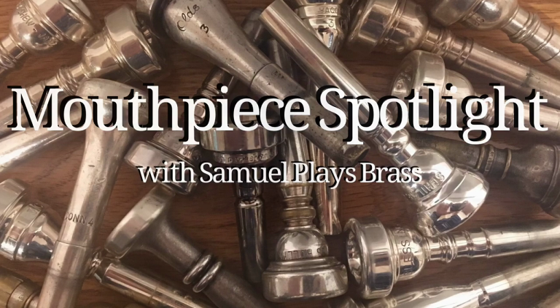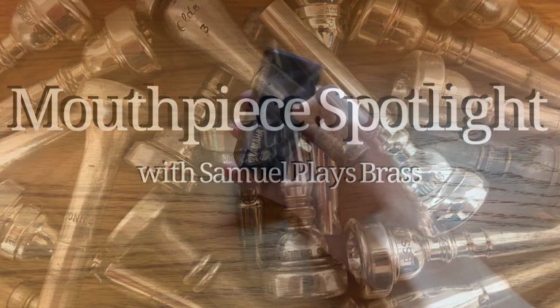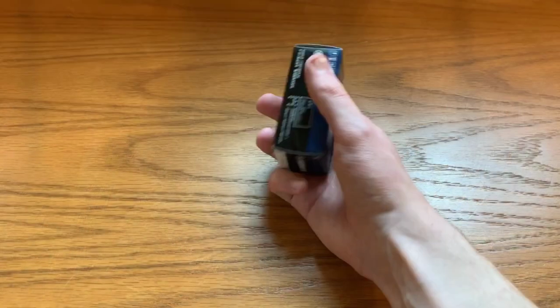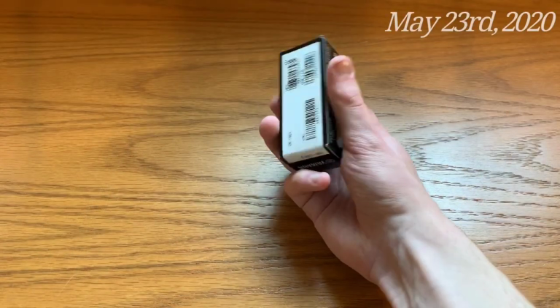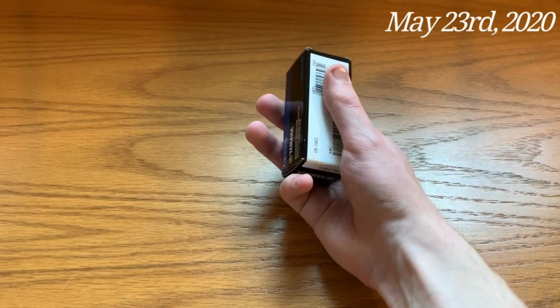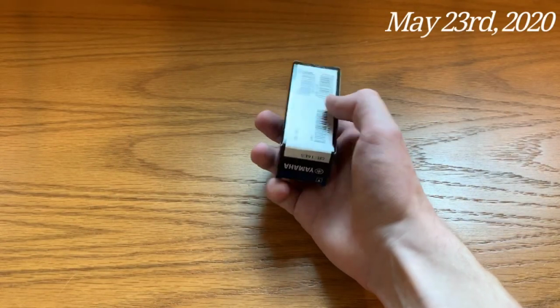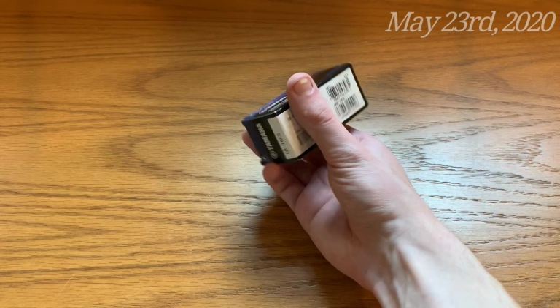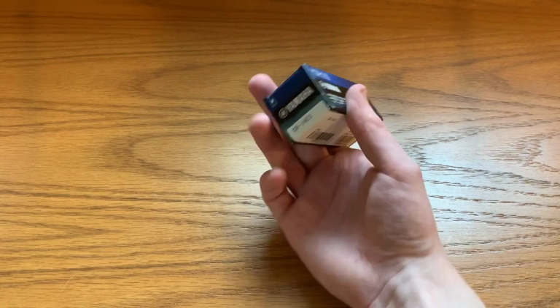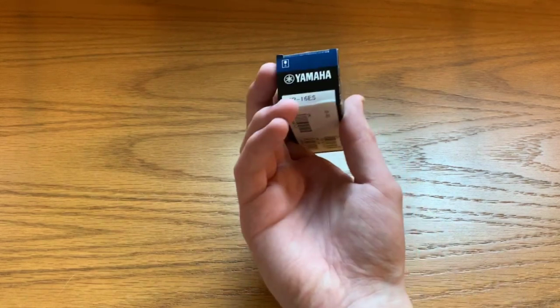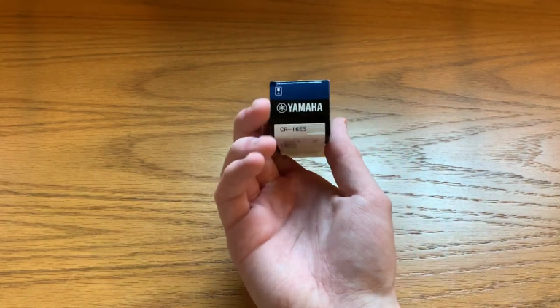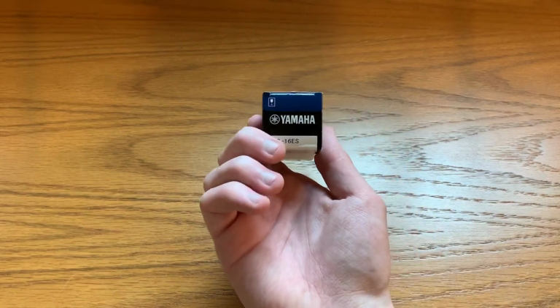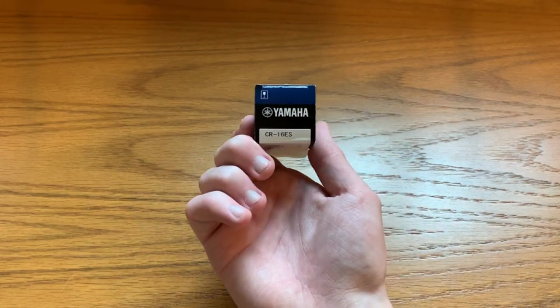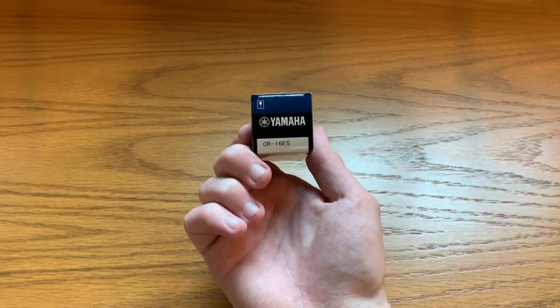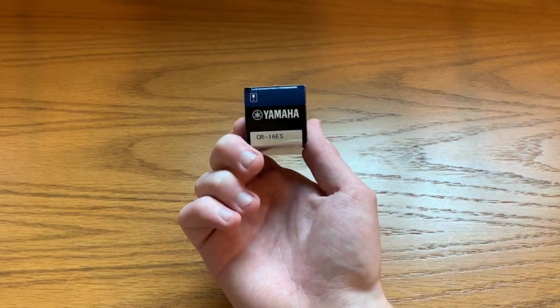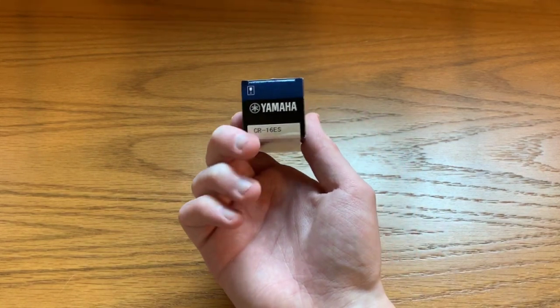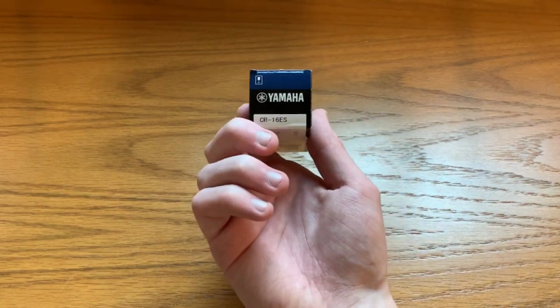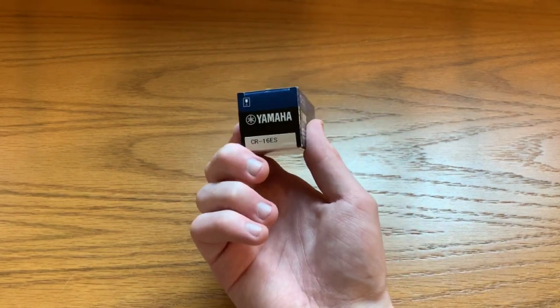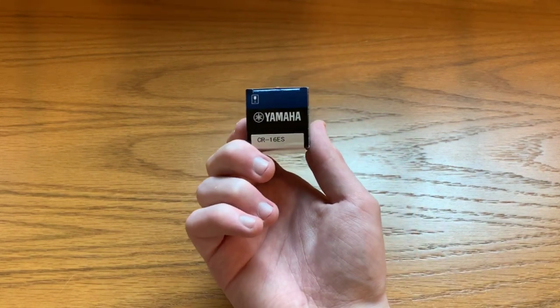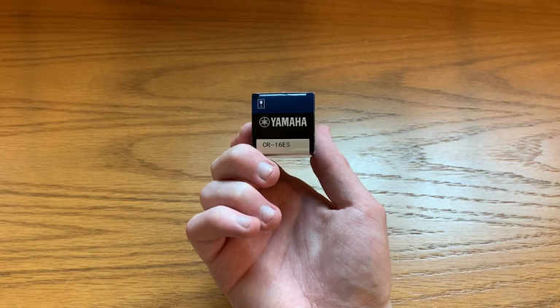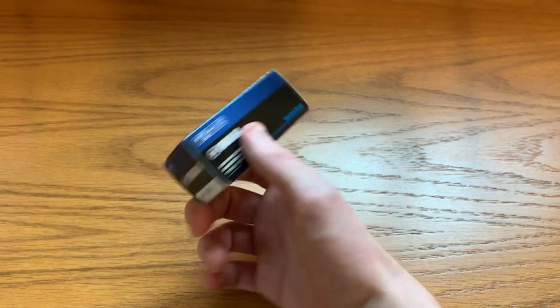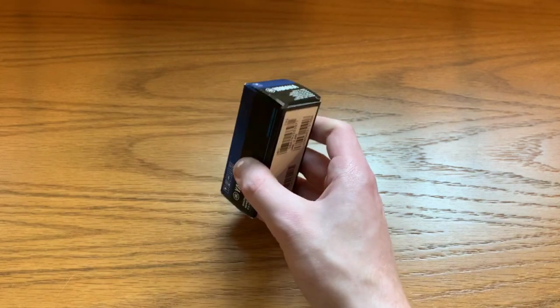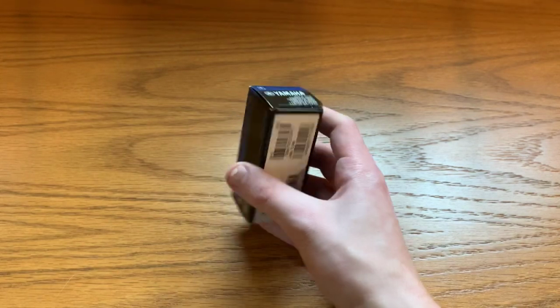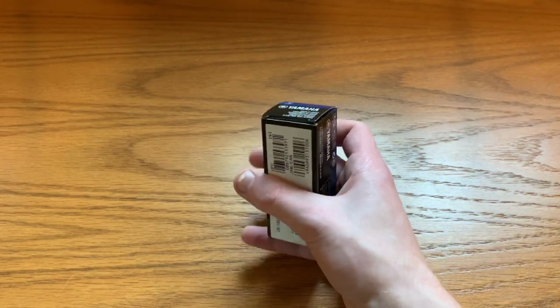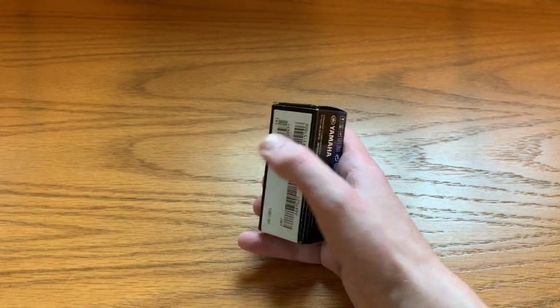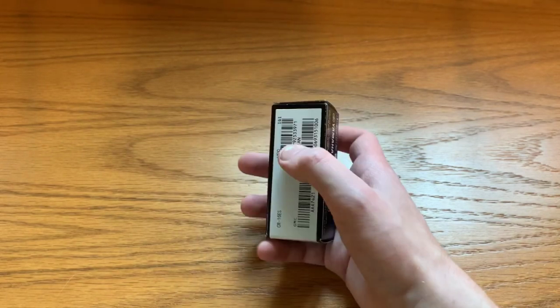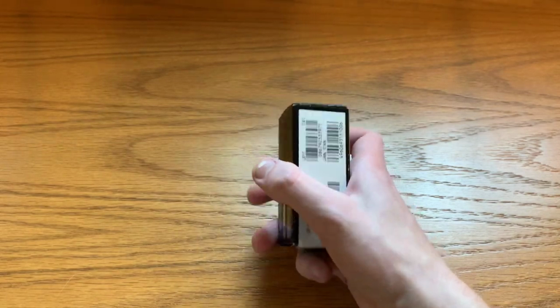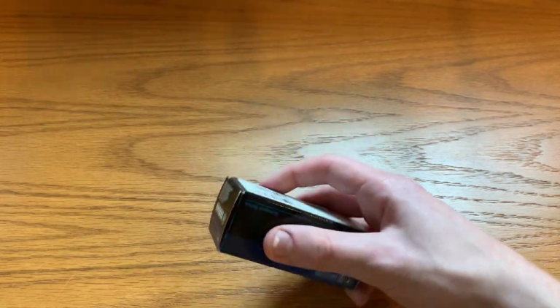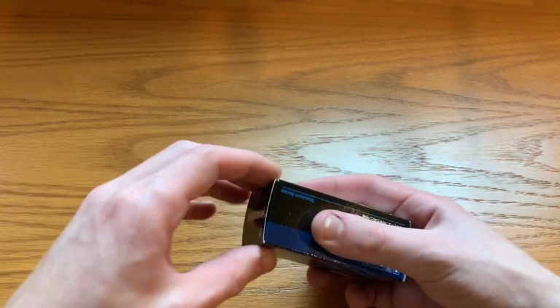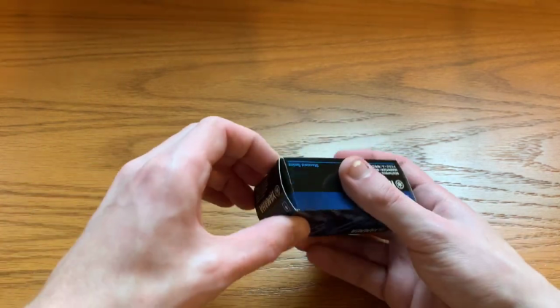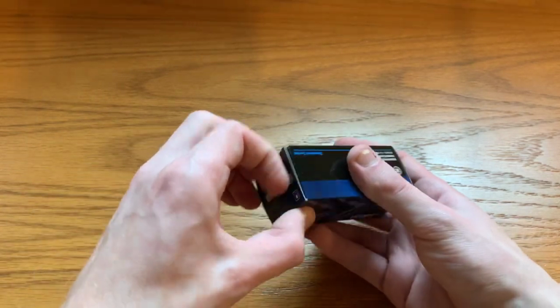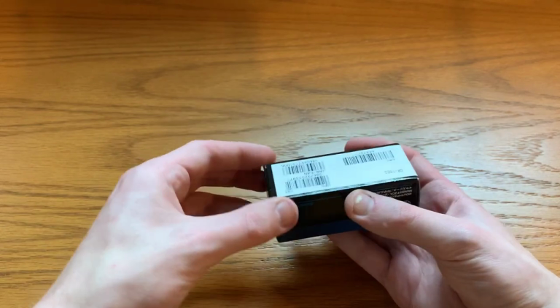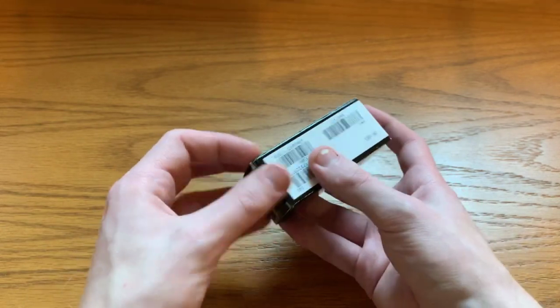A new shipment just arrived from Woodwind Brasswind. This is a Yamaha 16E mouthpiece for cornet. I believe the 'S' there designates short shank, which is exactly what we're looking for on our UK cornet. So let's take a peek at what's going on in here.